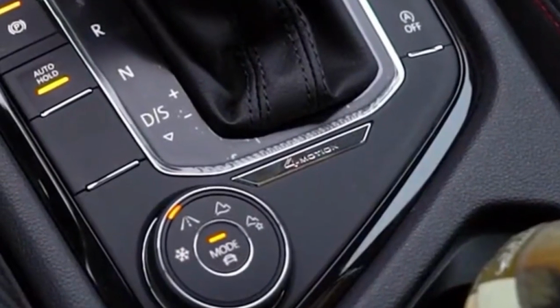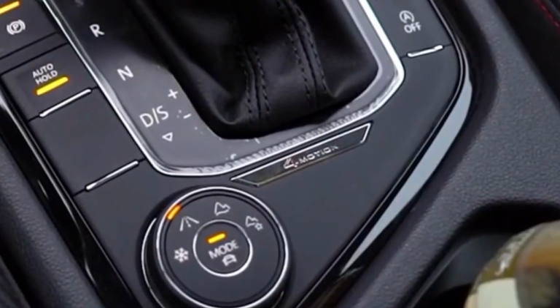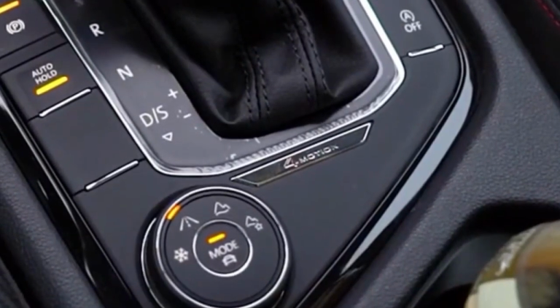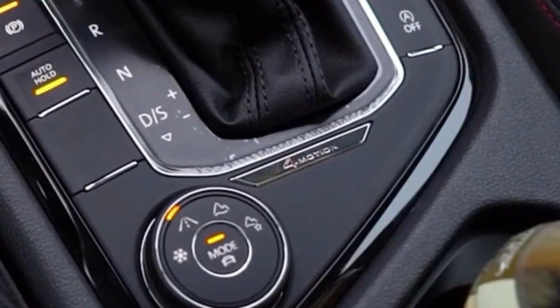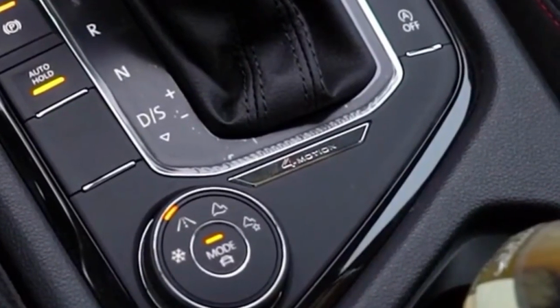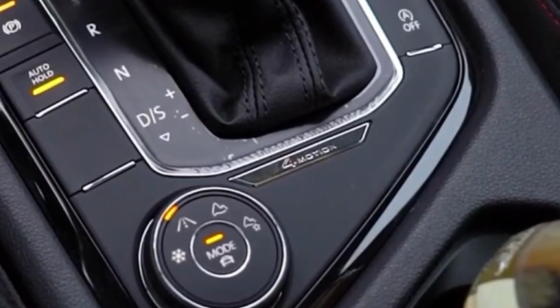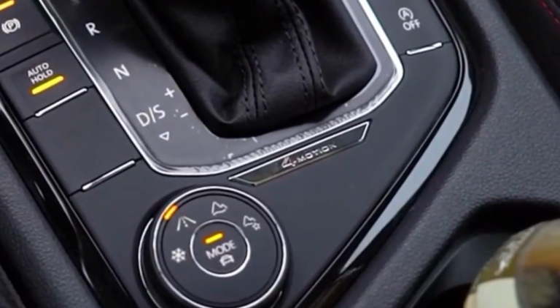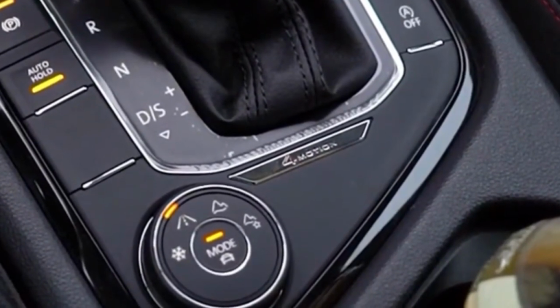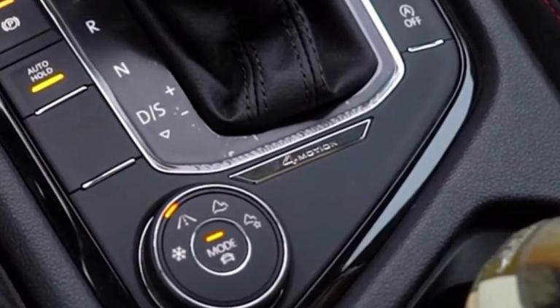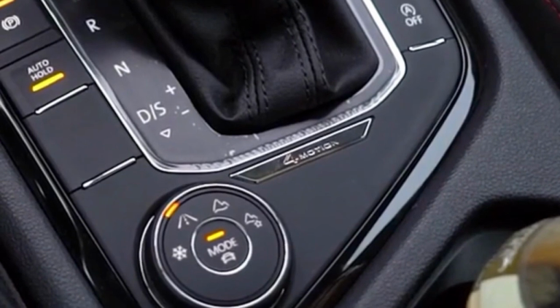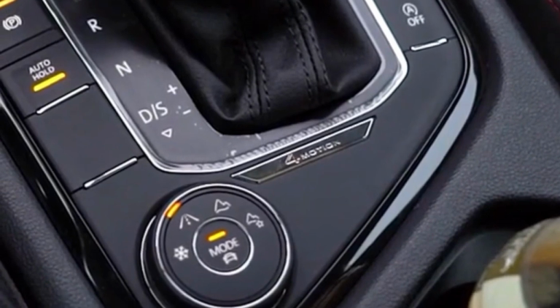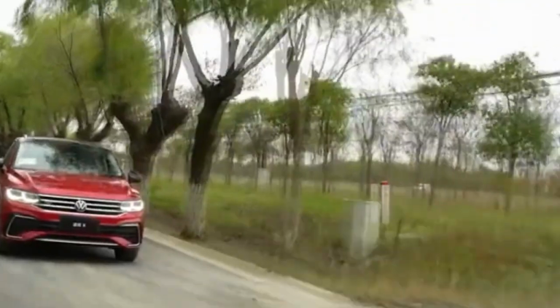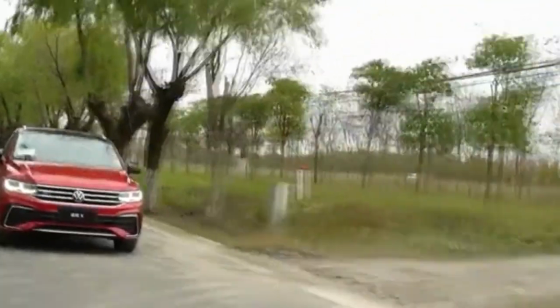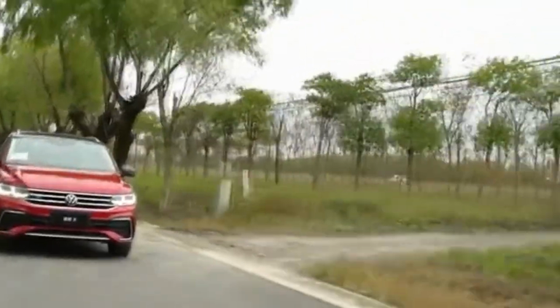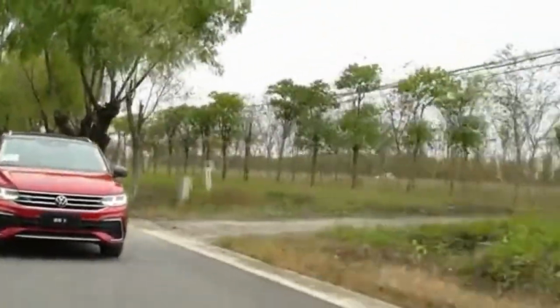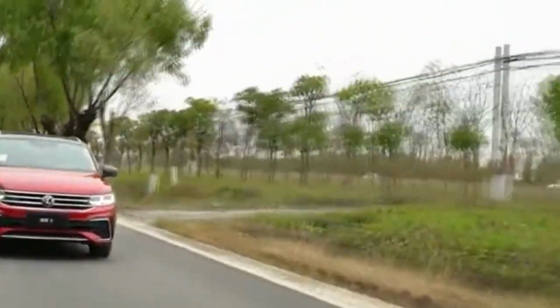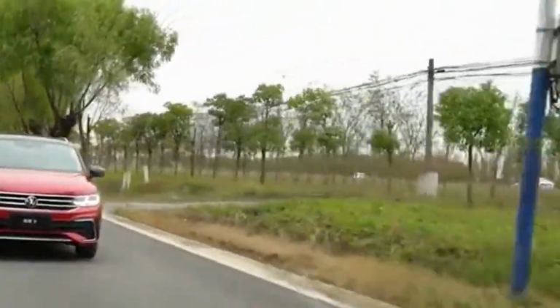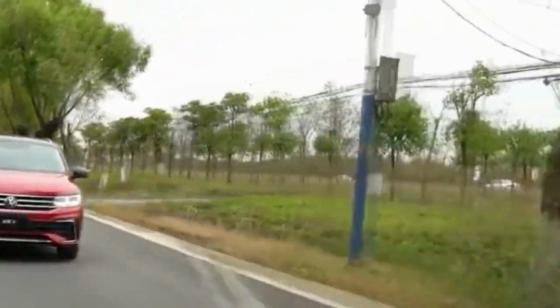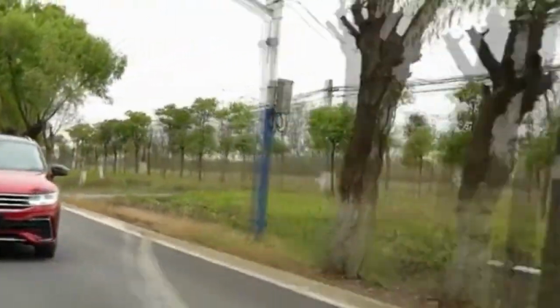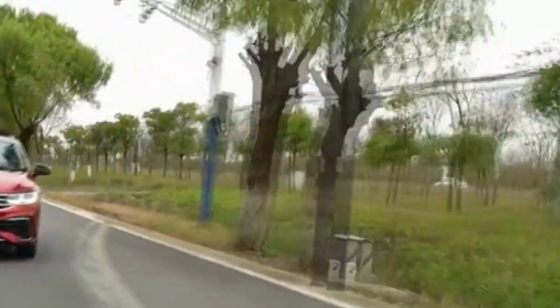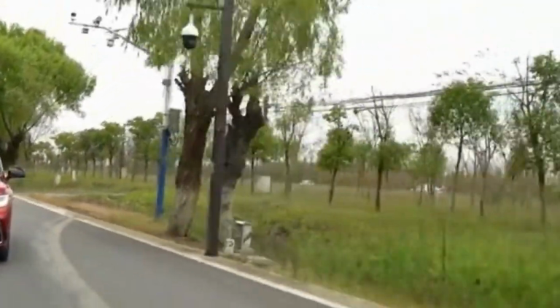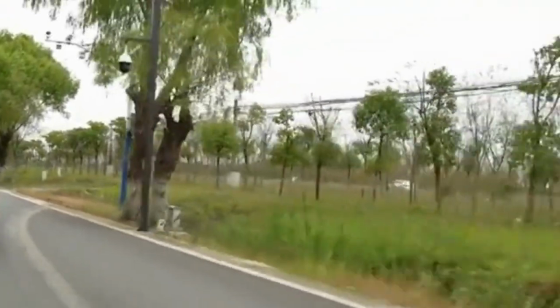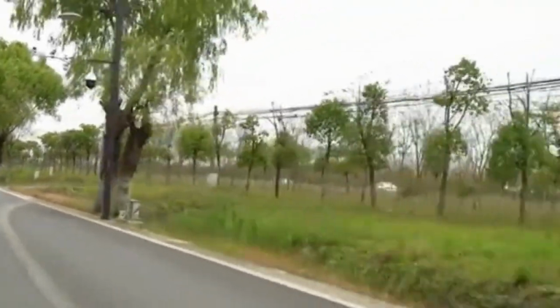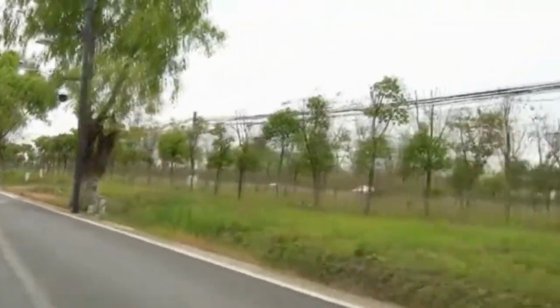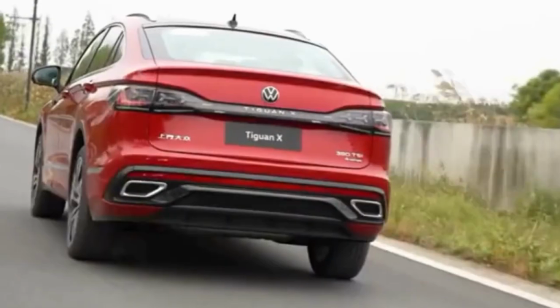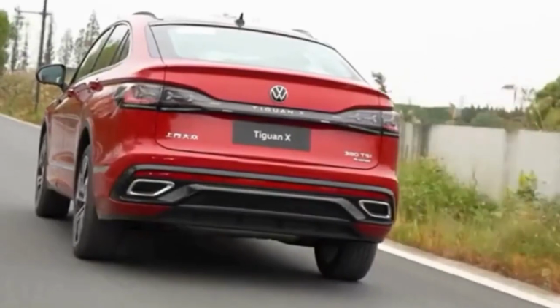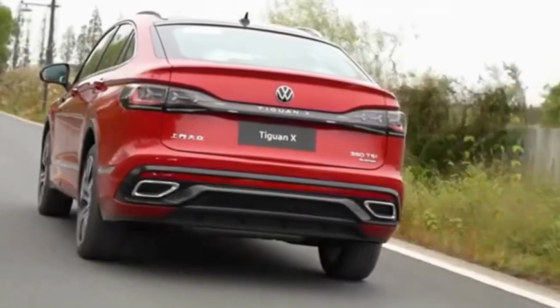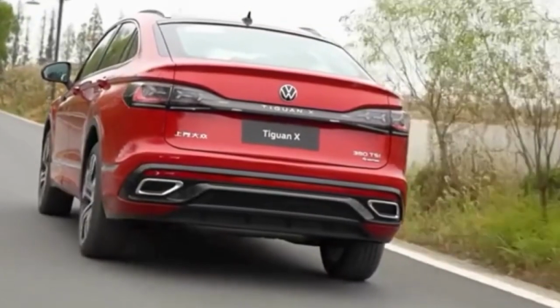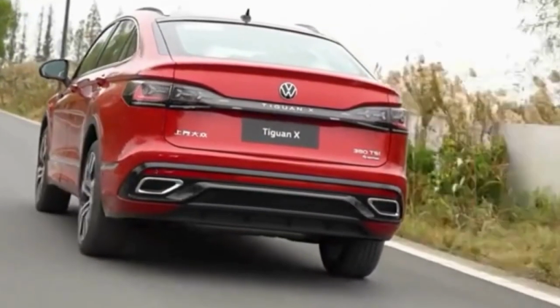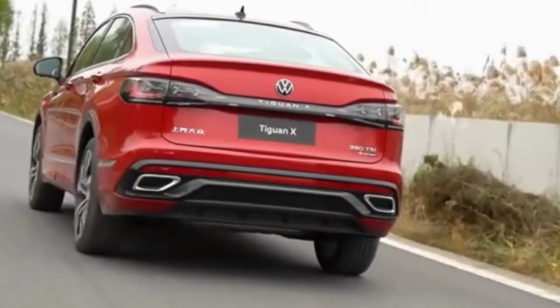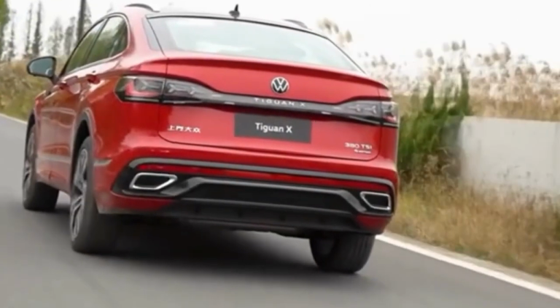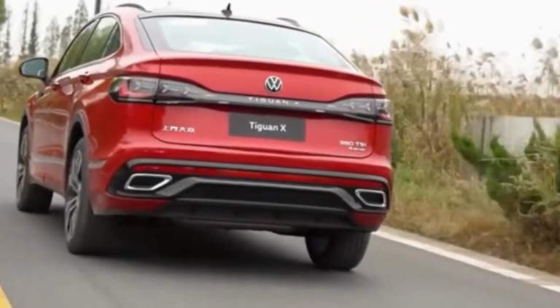In China, prices for the compact SUV coupe range from 246,000 to 306,000 yuan, equal to 36,100 US dollars to 44,900 US dollars at today's exchange rates.